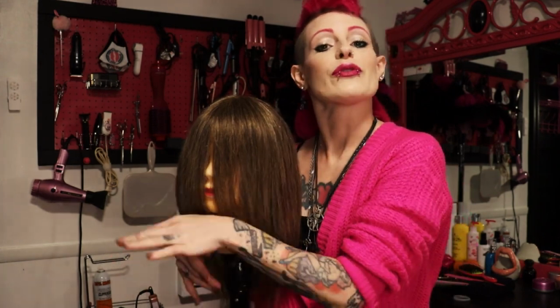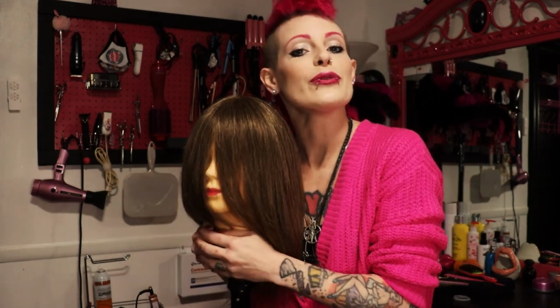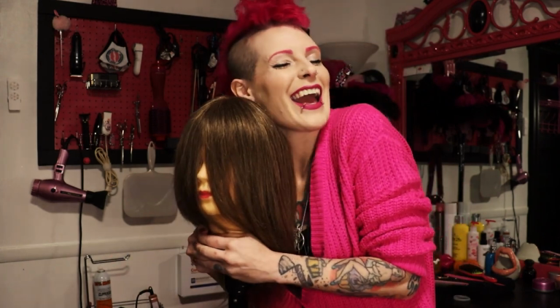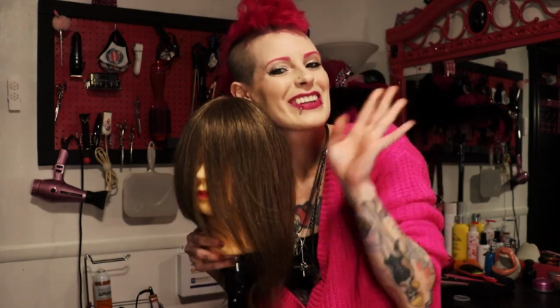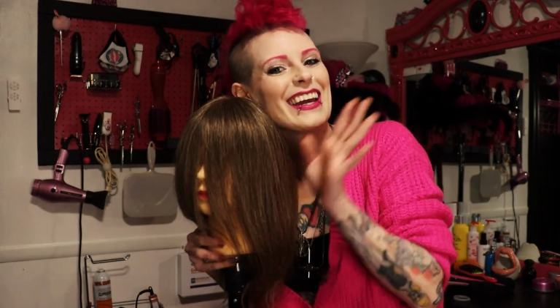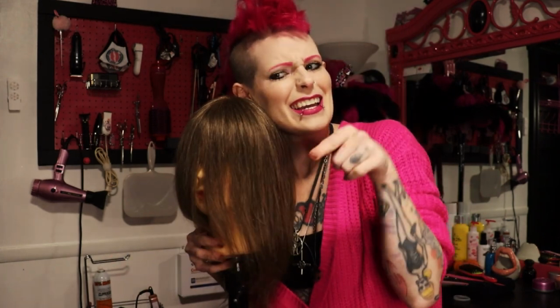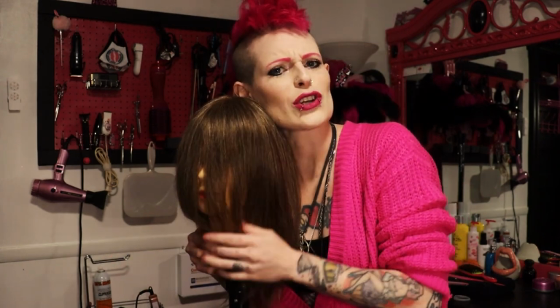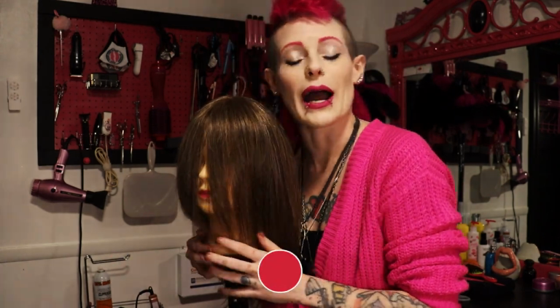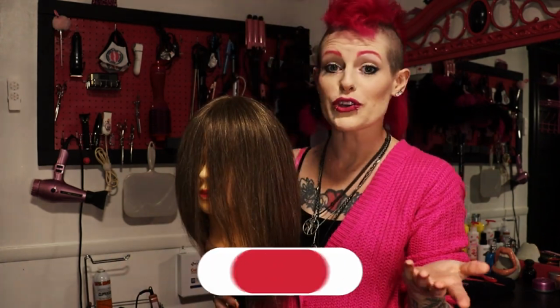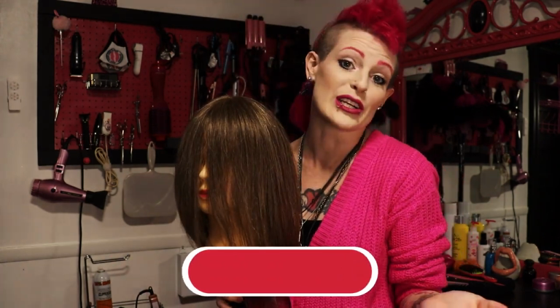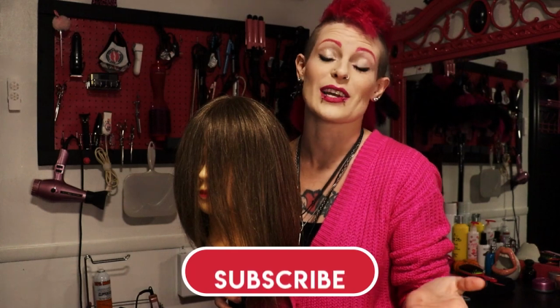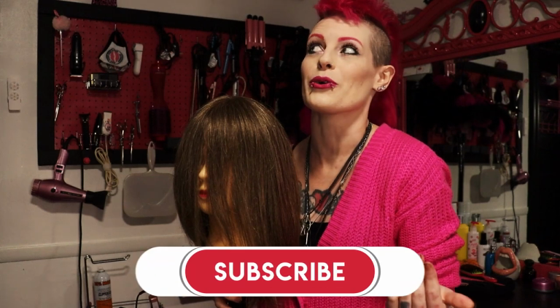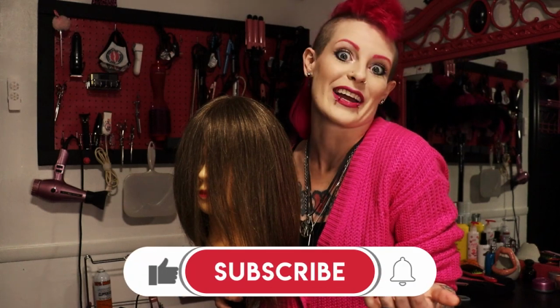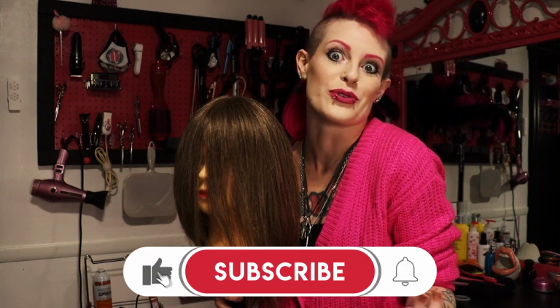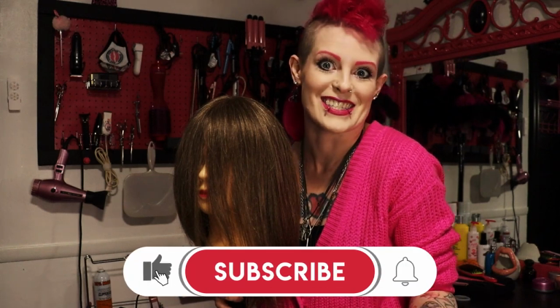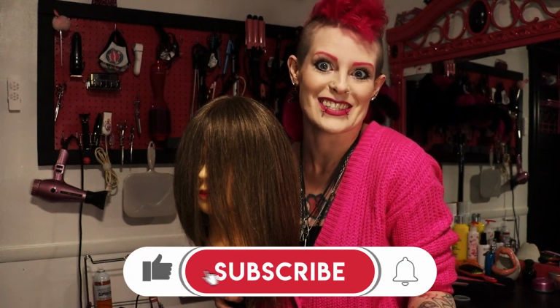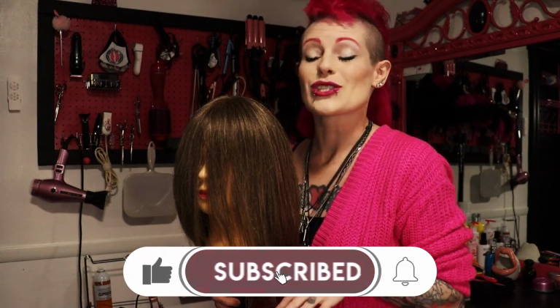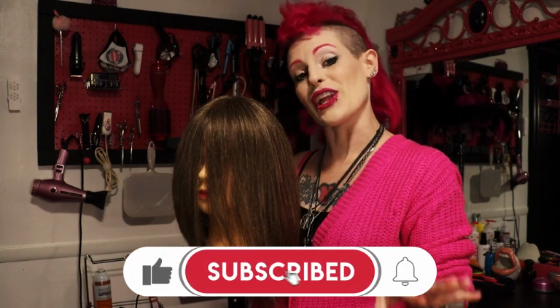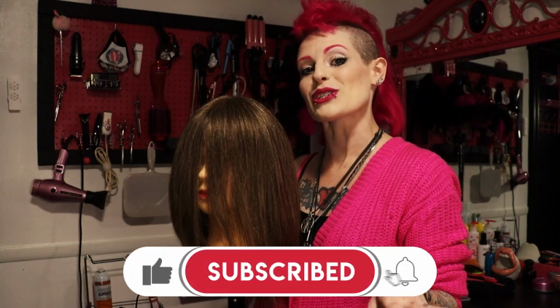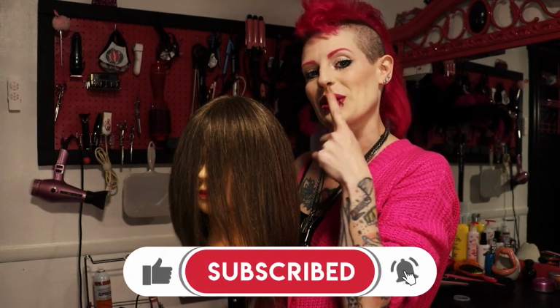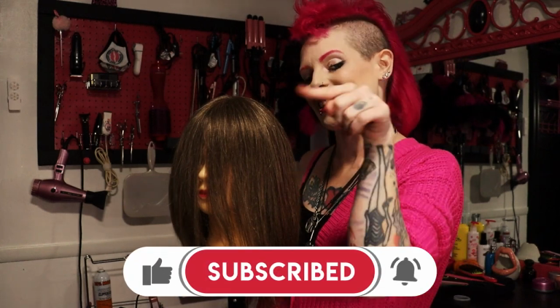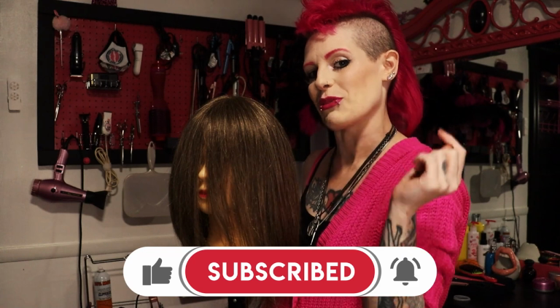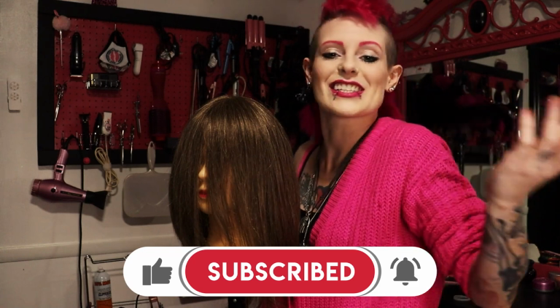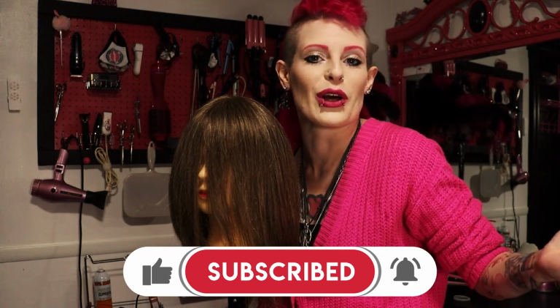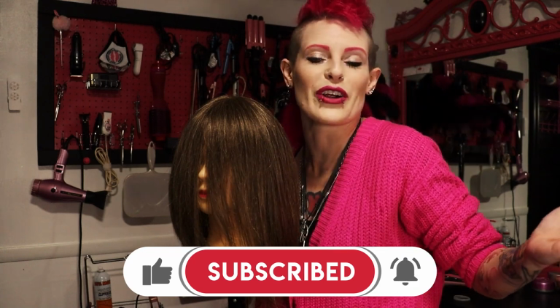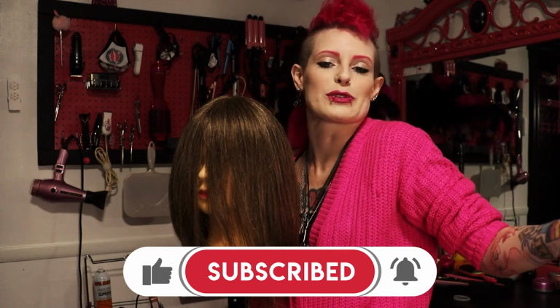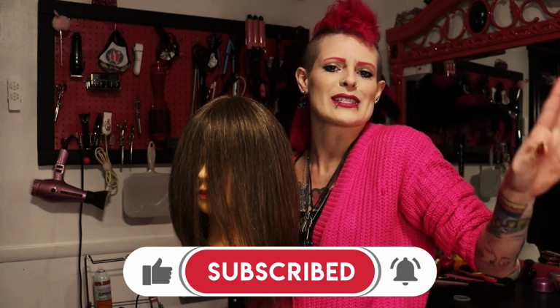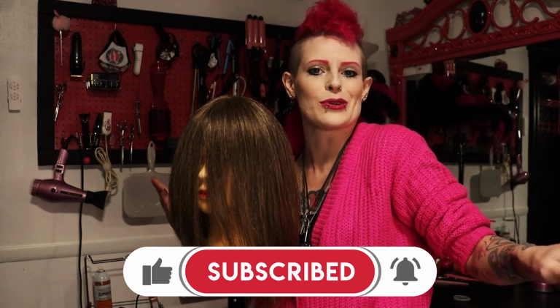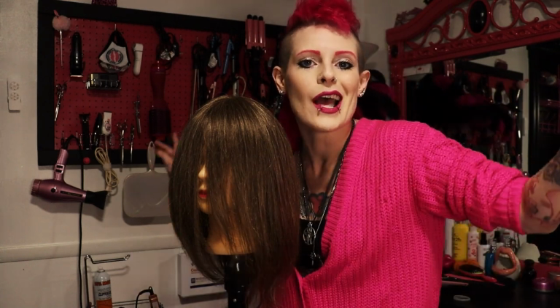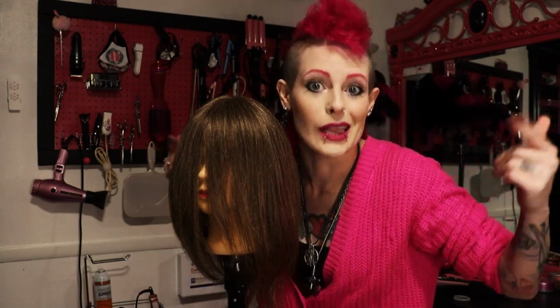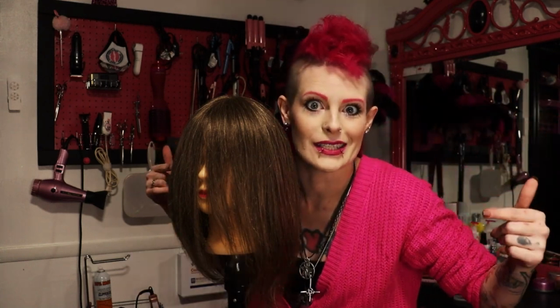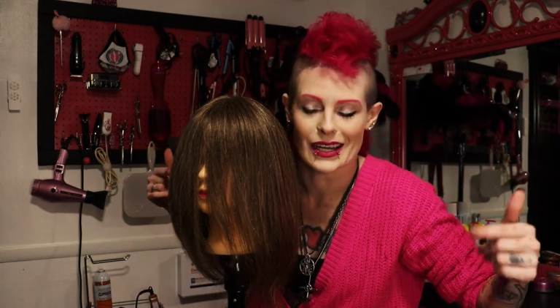If you're new here, hi, hit subscribe. I'm here for you every Tuesday with my own brand of beauty nonsense. So if you're liking what you're seeing, give me a like, share it with all your friends, subscribe, stay tuned. Let's get into this cut.